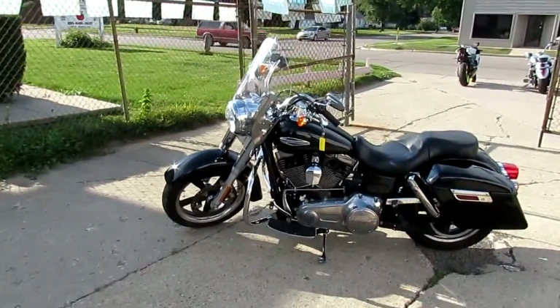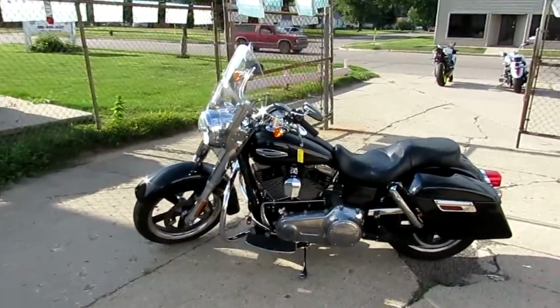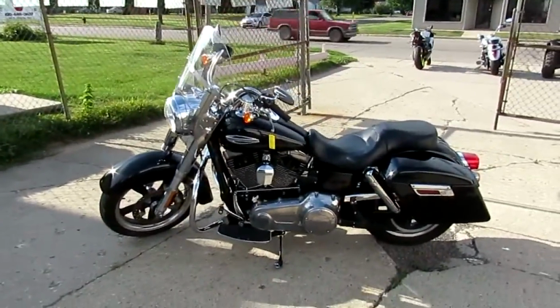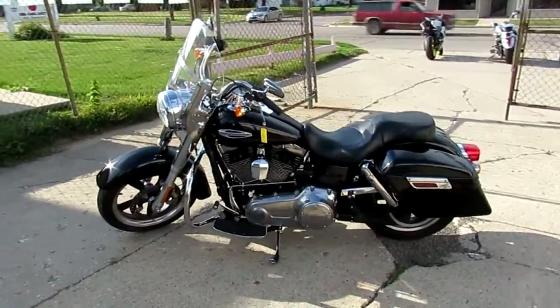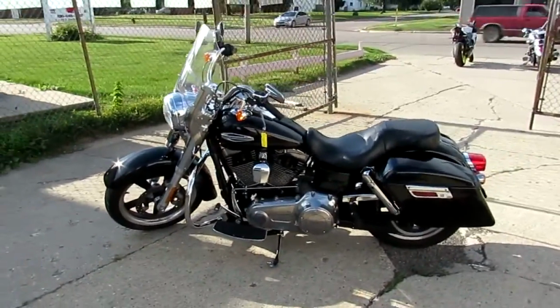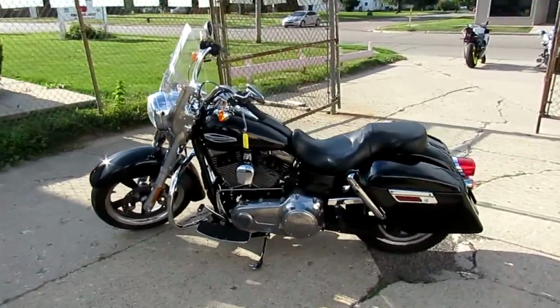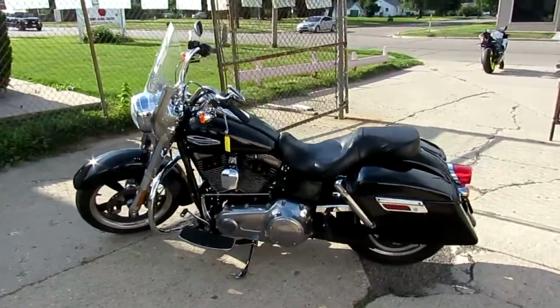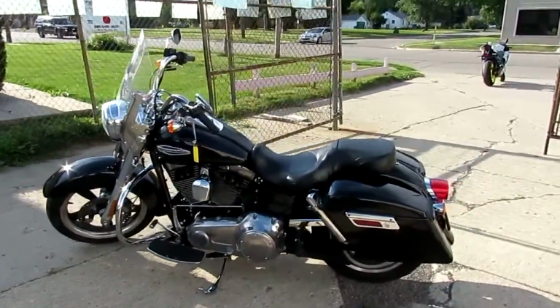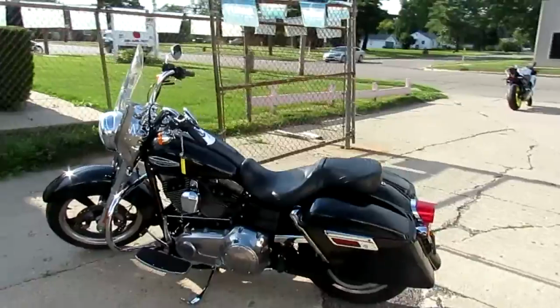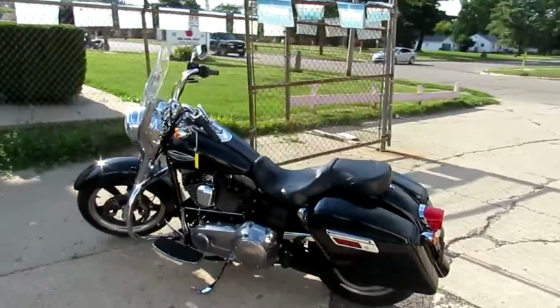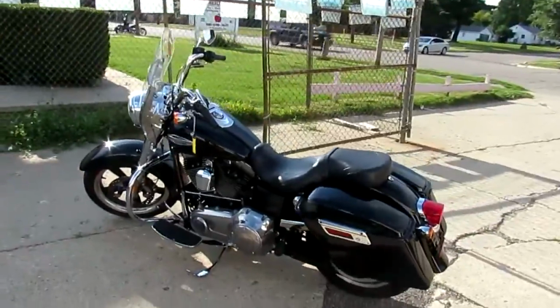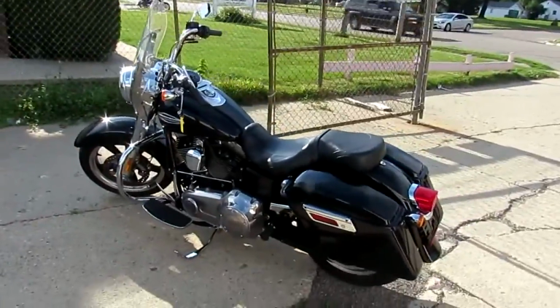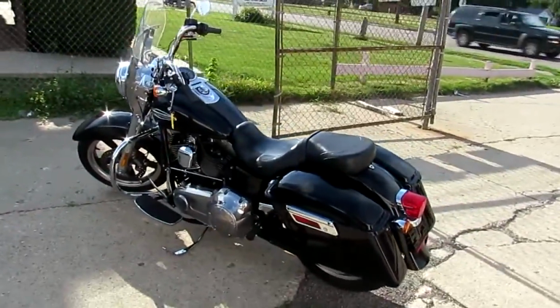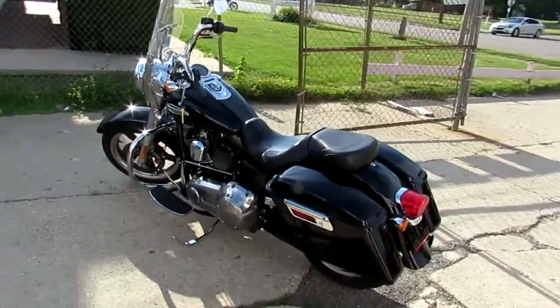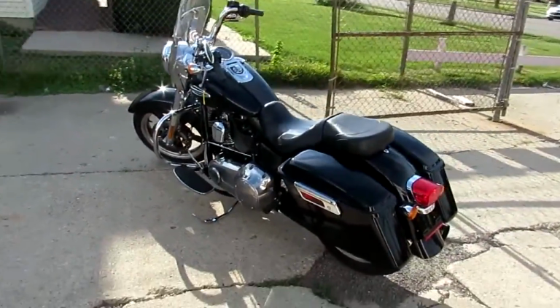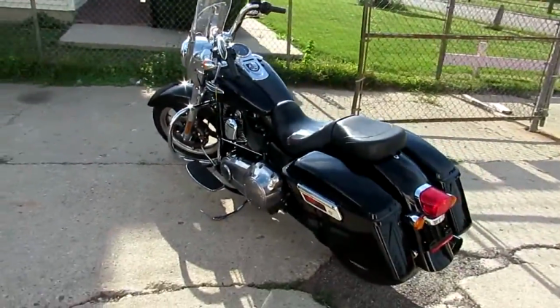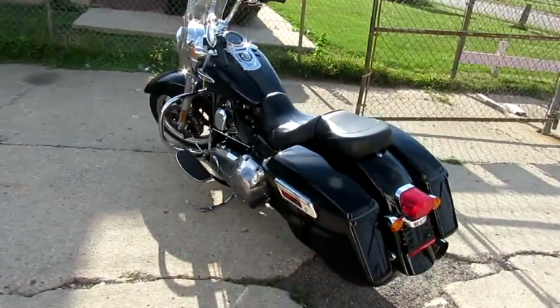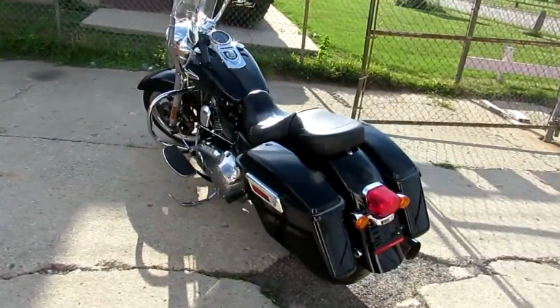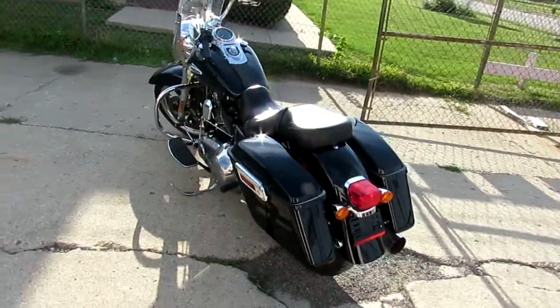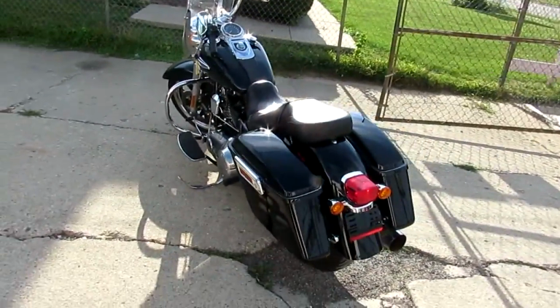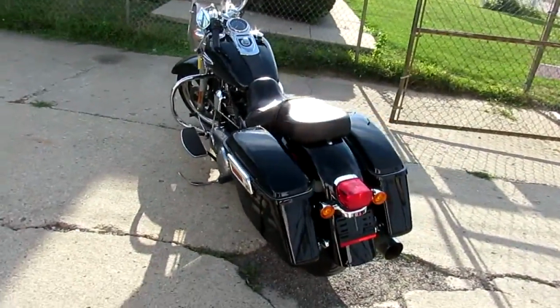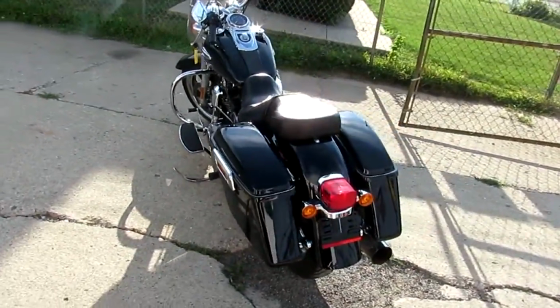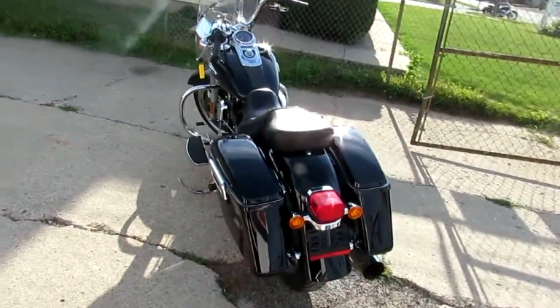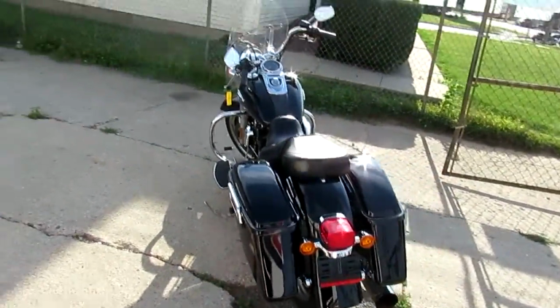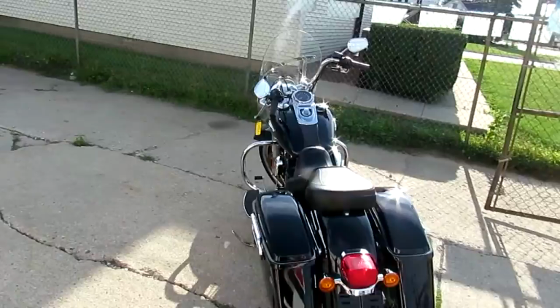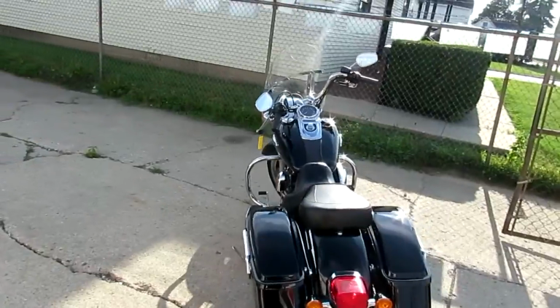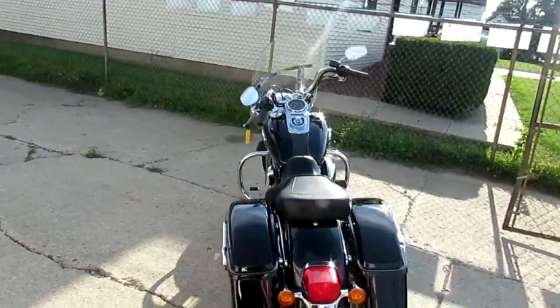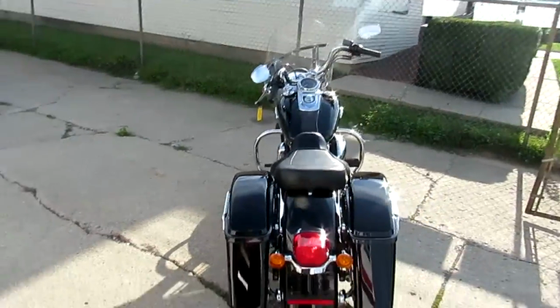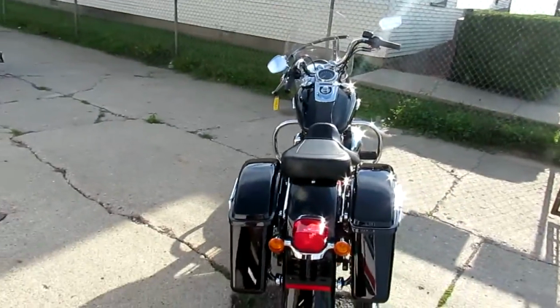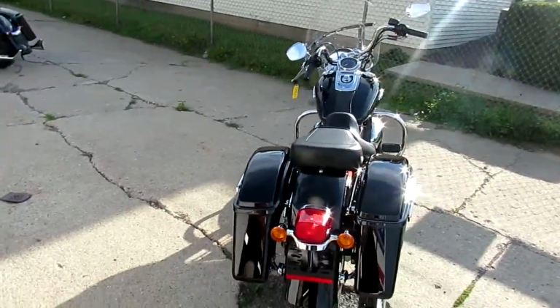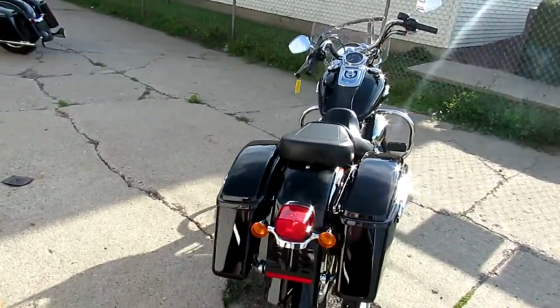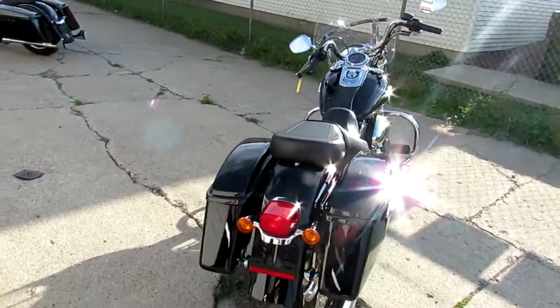Approvalpowersports.com, doing some videos on our used Harleys. This one's a 2015 Switchback — we got this thing priced right guys, $12,900 for a 2015.